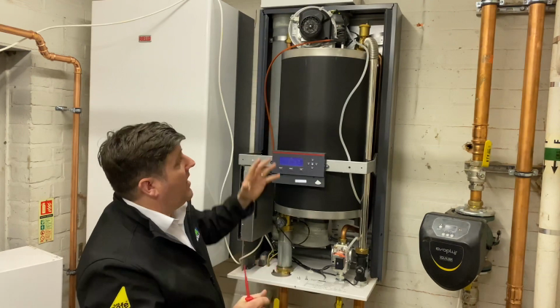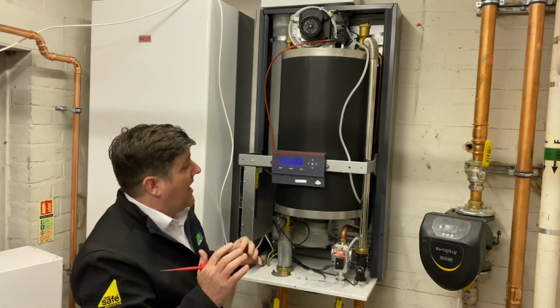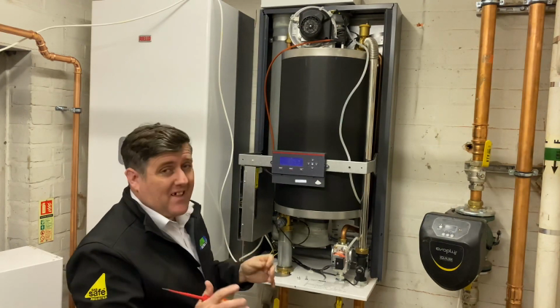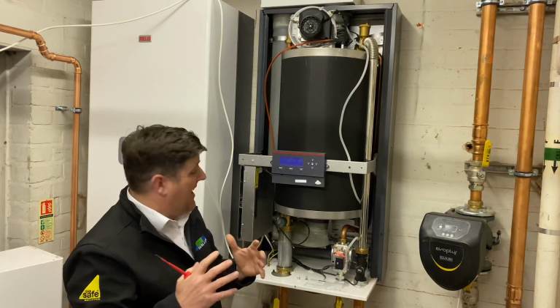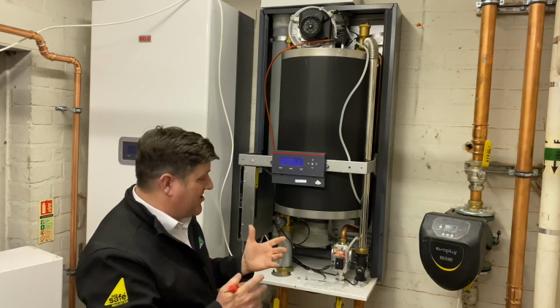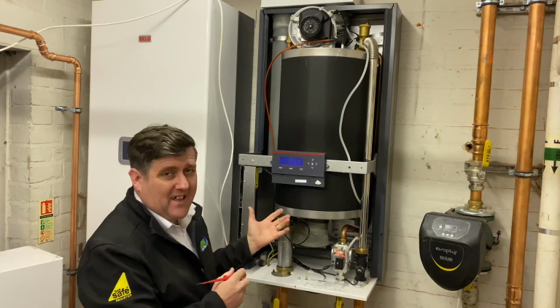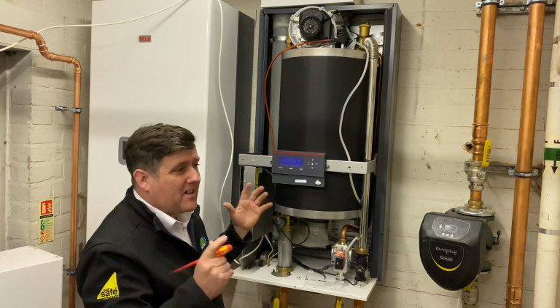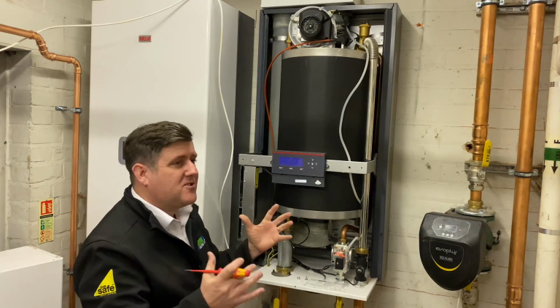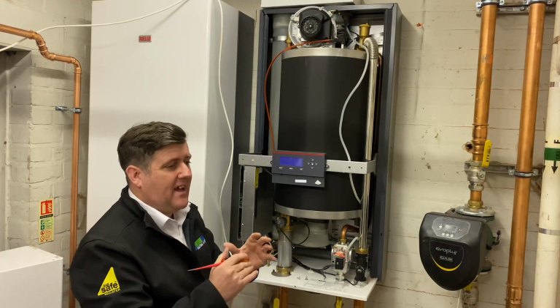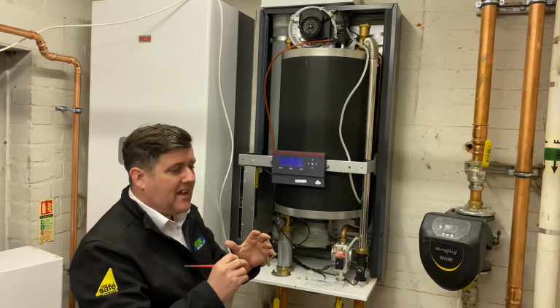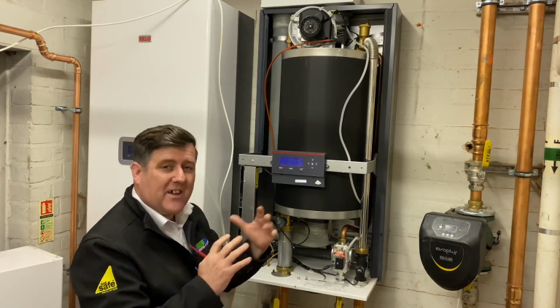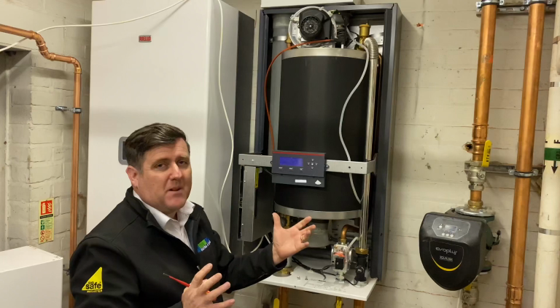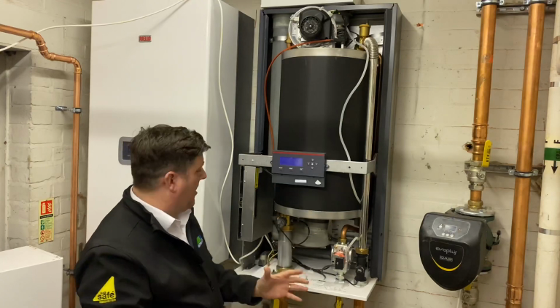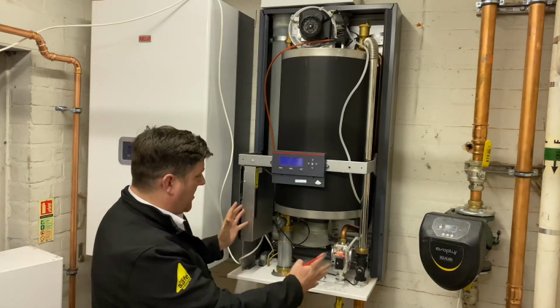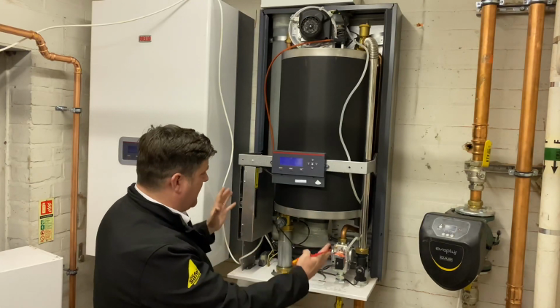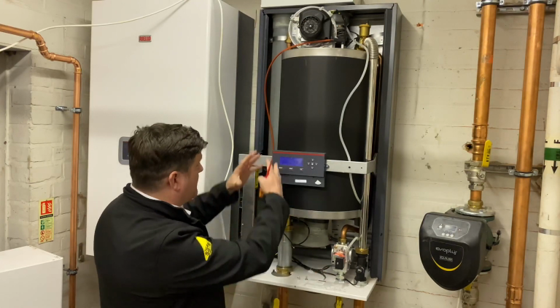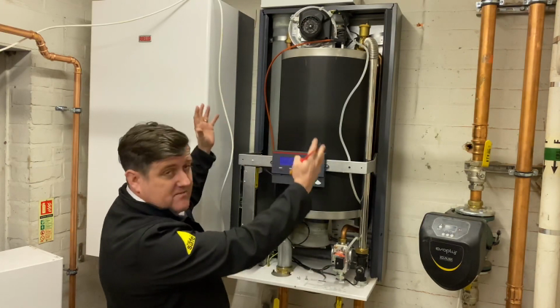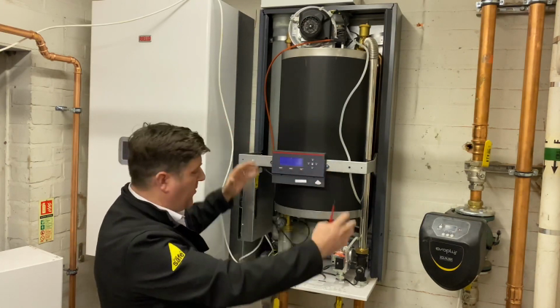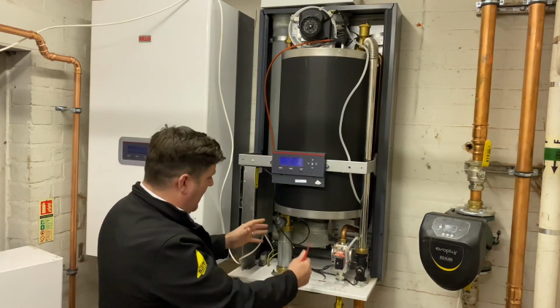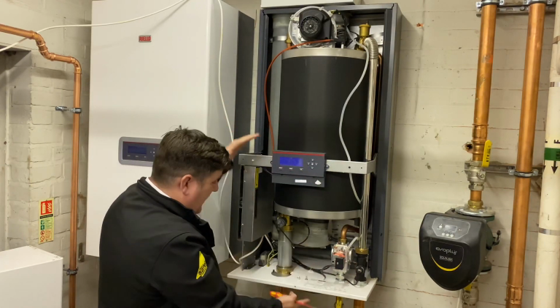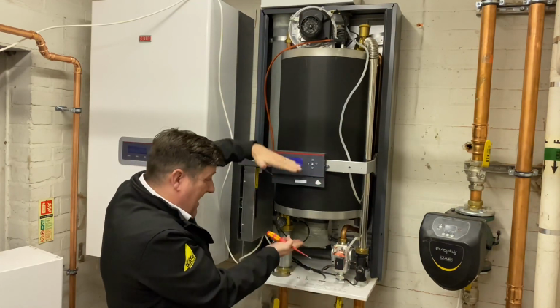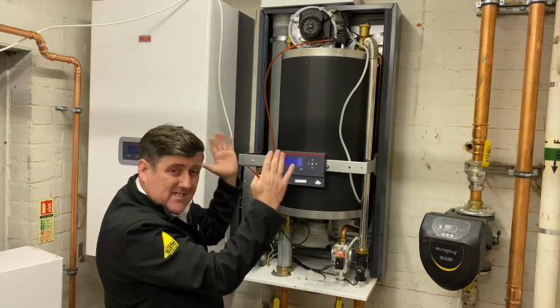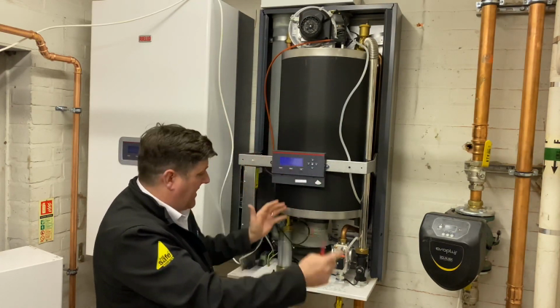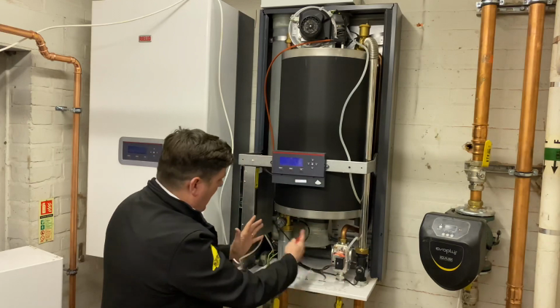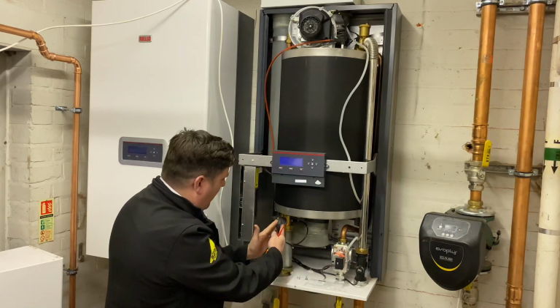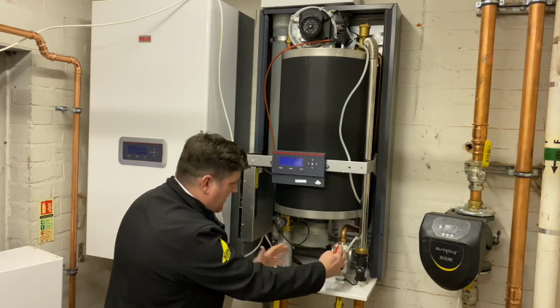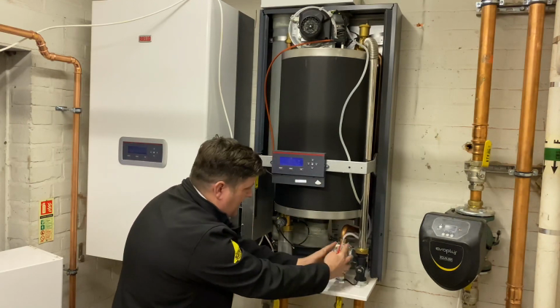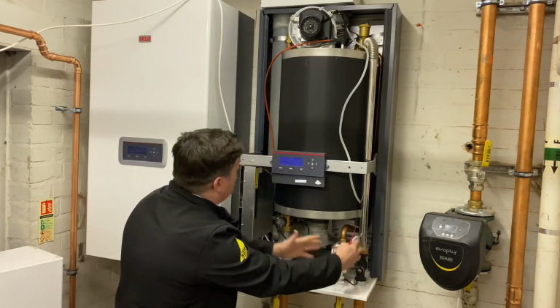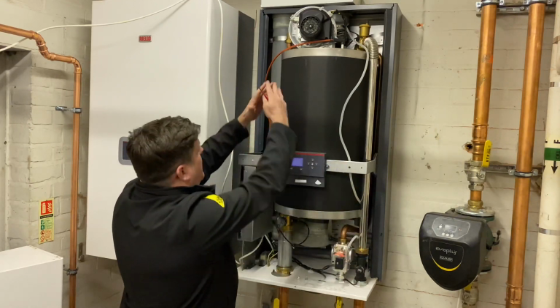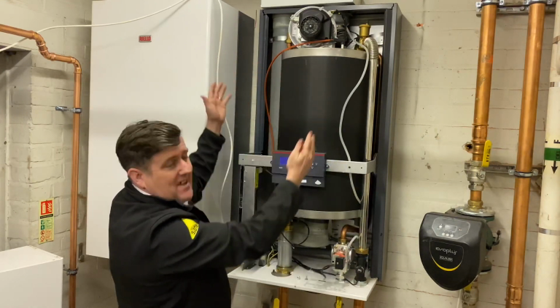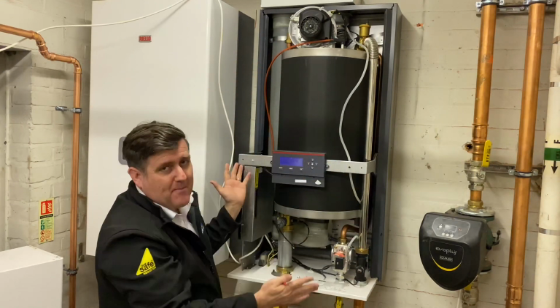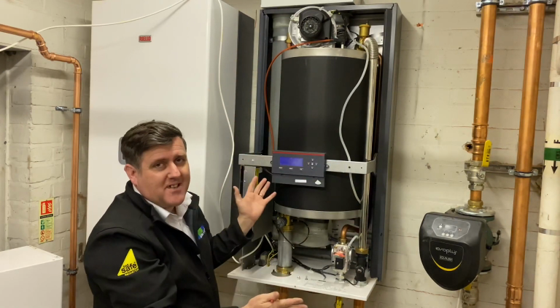Again it's commercial but it's a lot easier, believe it or not. If you can imagine this as a system boiler — it's condensed, it's compact, everything about it is easy.